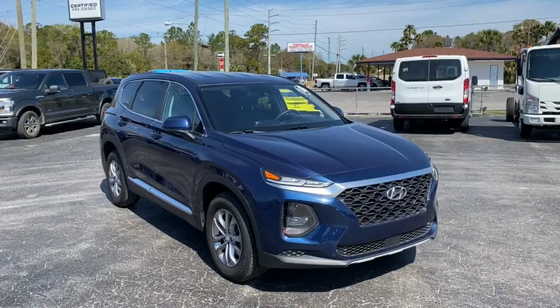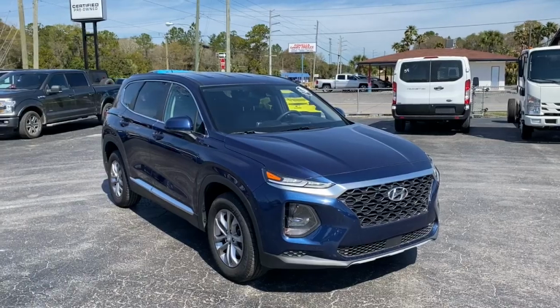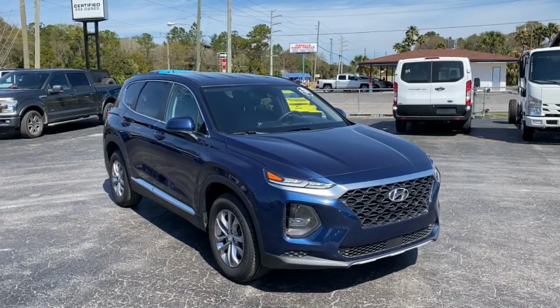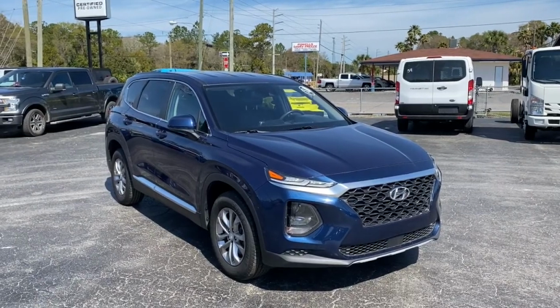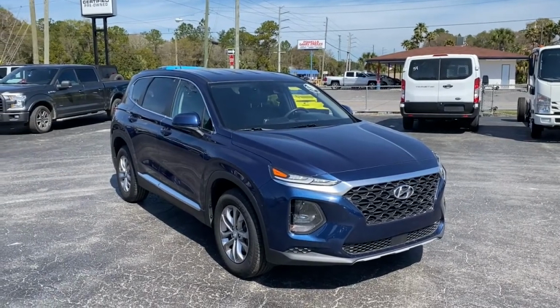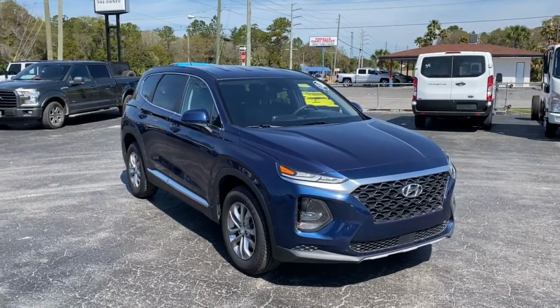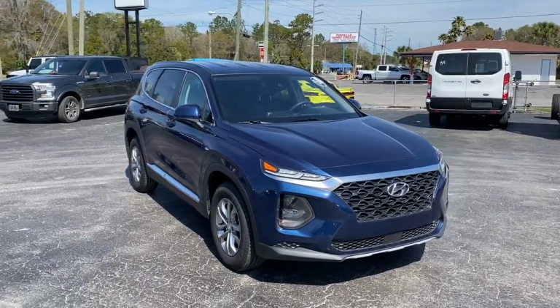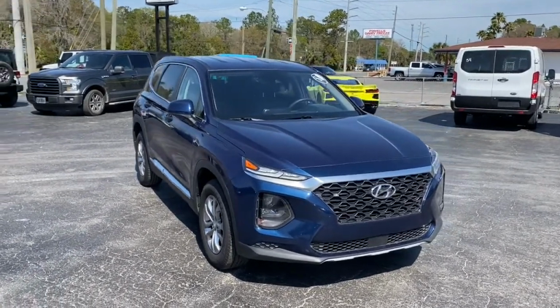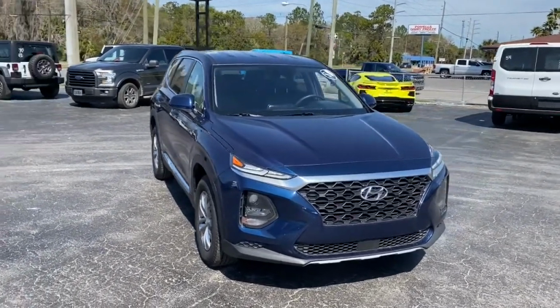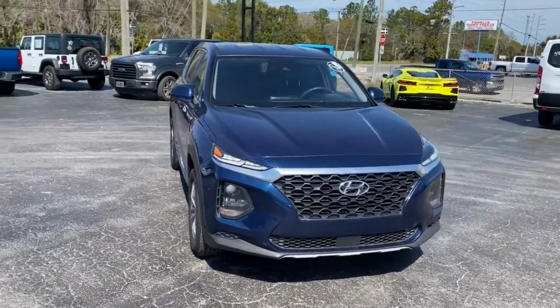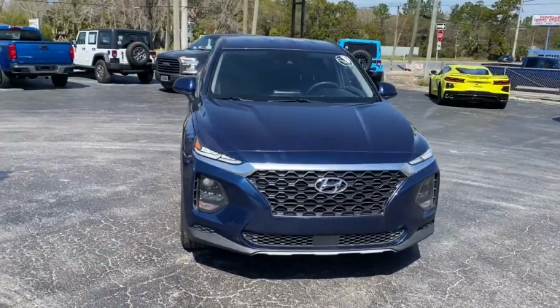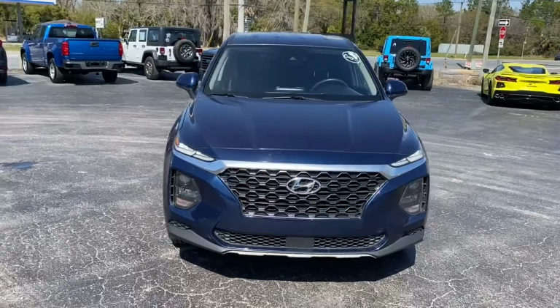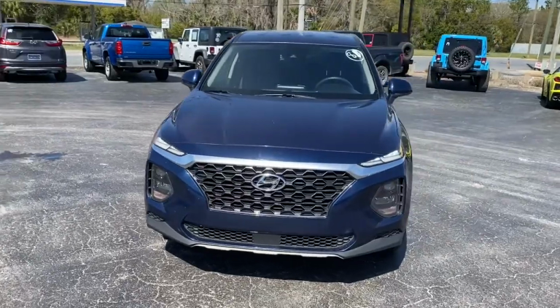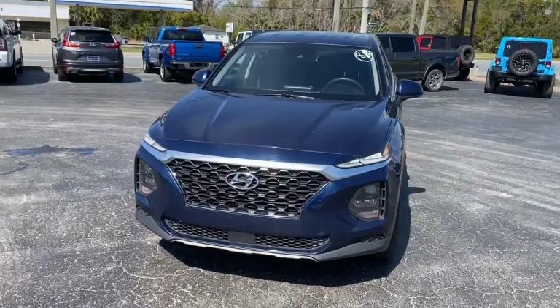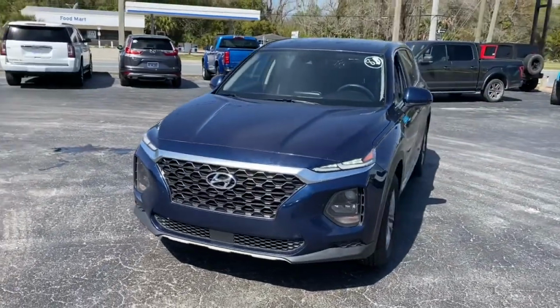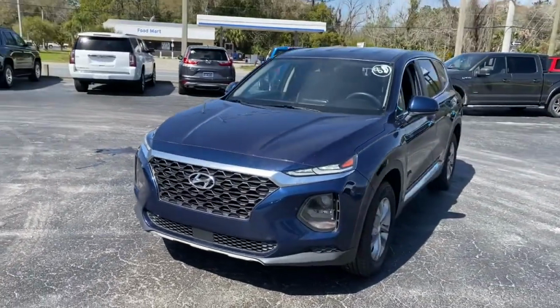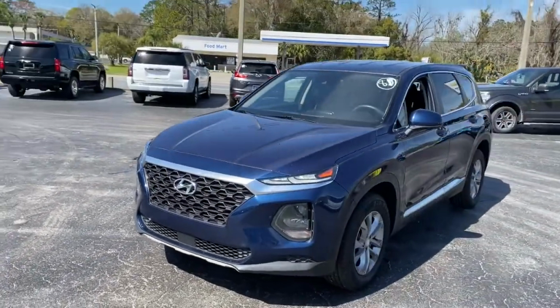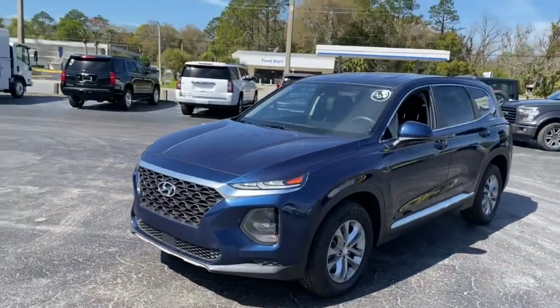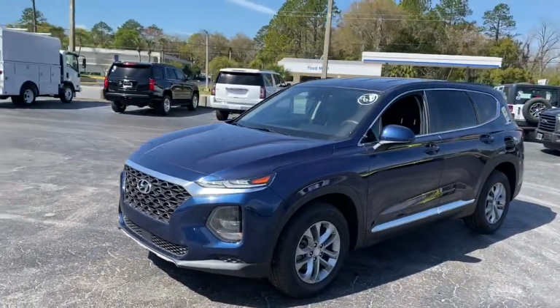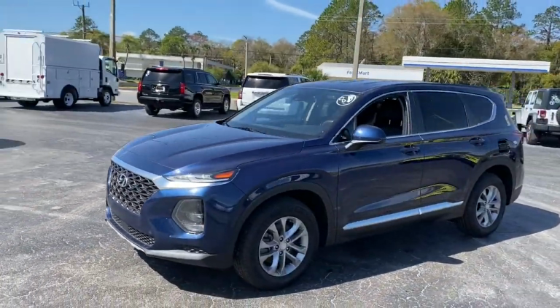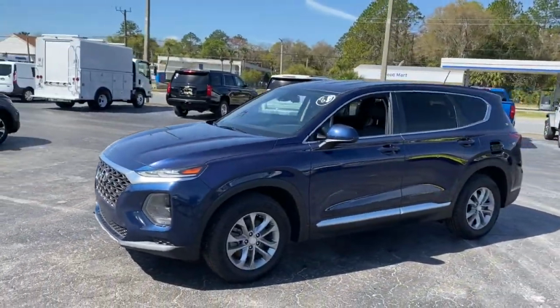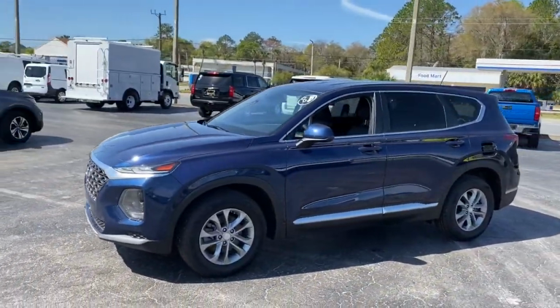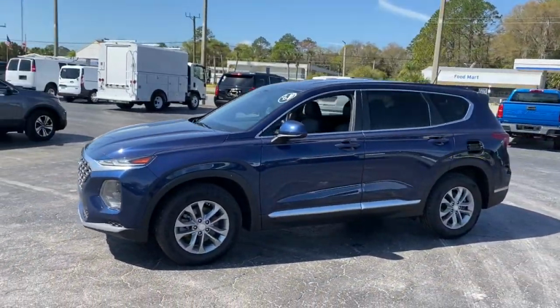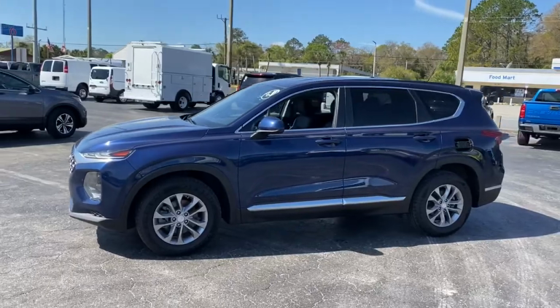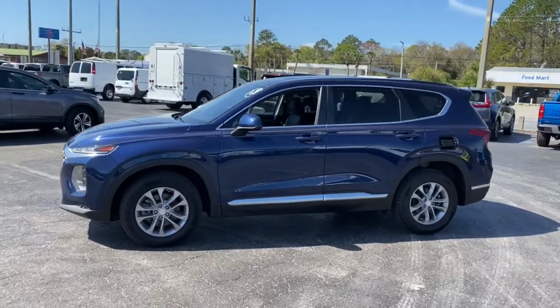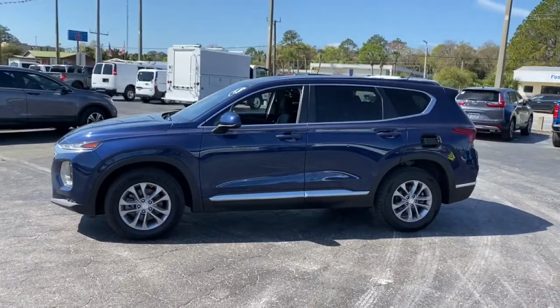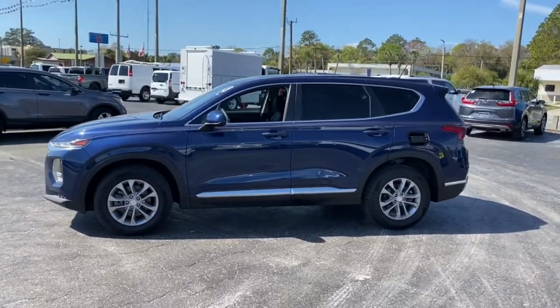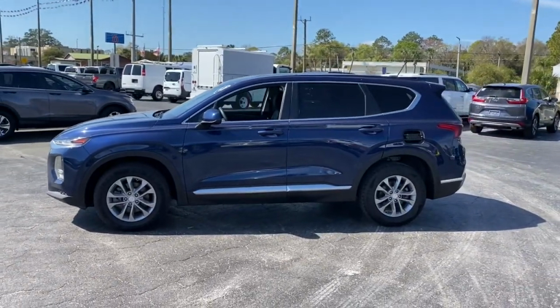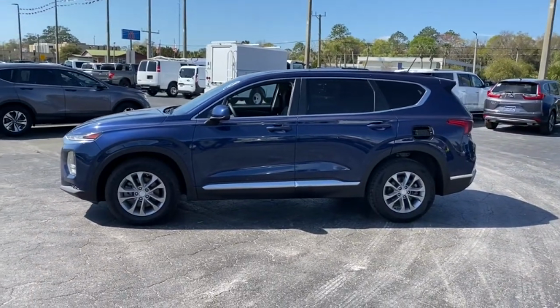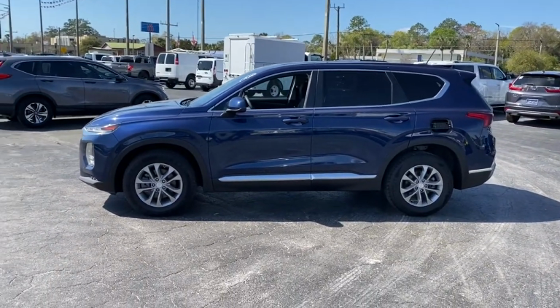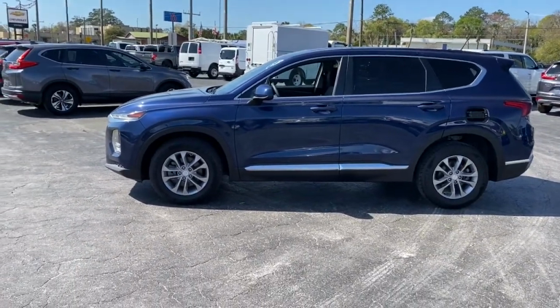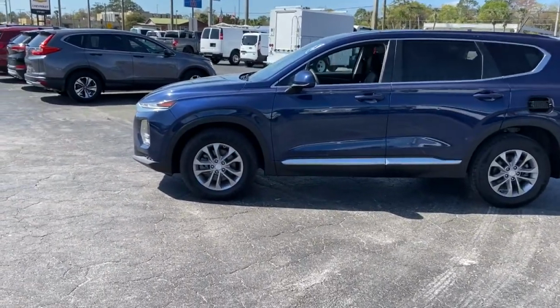Picture yourself in the 2019 Hyundai Santa Fe. With less than 70,000 miles on the odometer, this vehicle stands out from the rest. Relax and enjoy the road trip in this convenient, well-equipped Santa Fe.